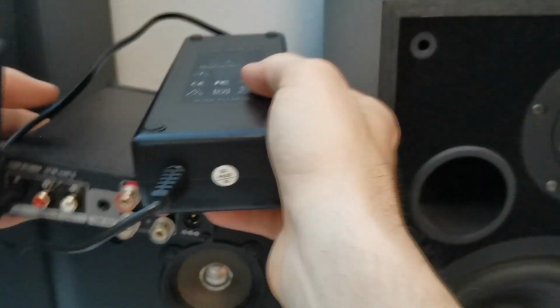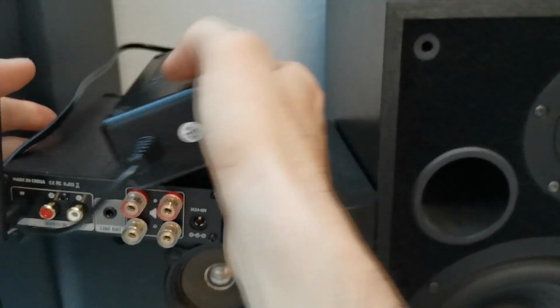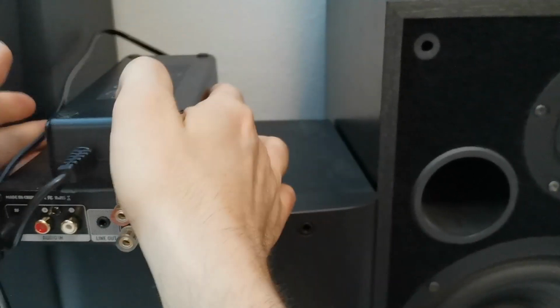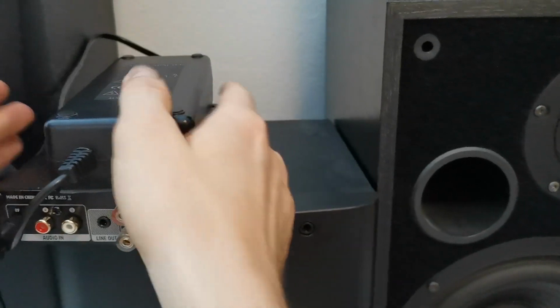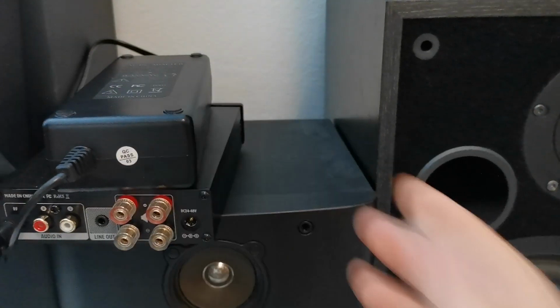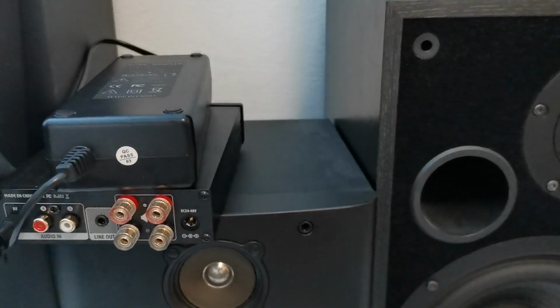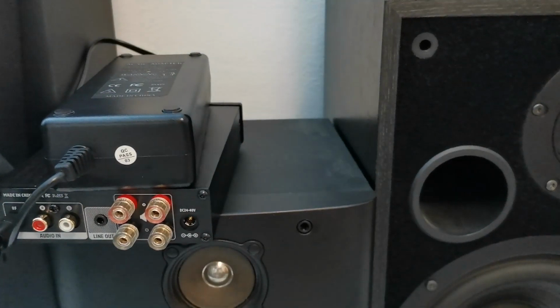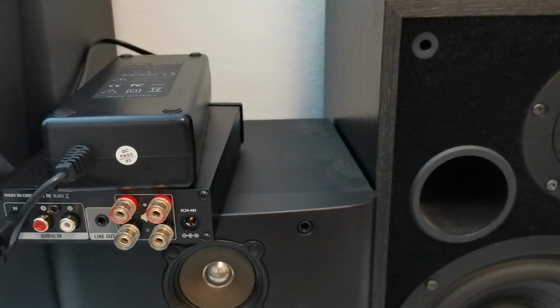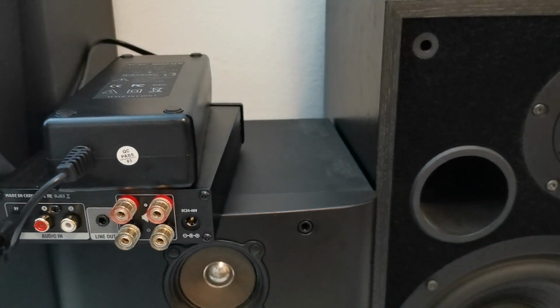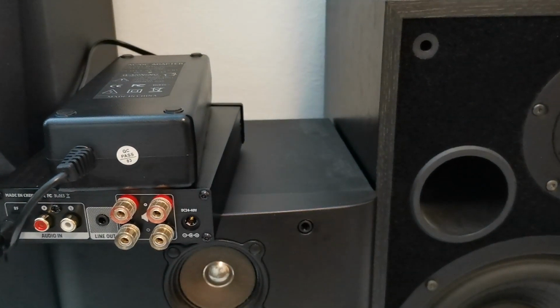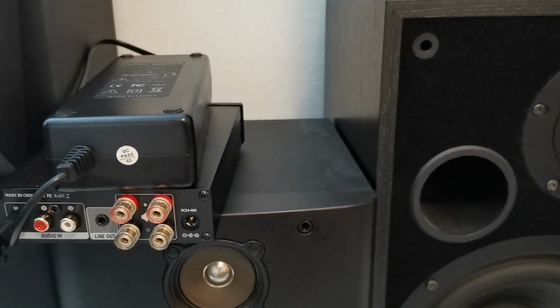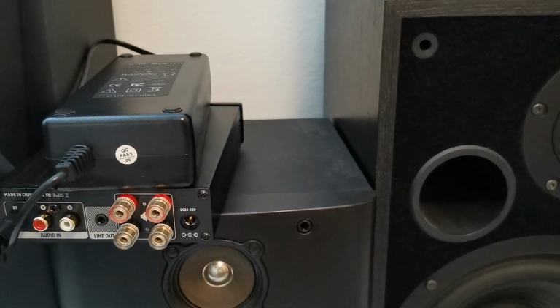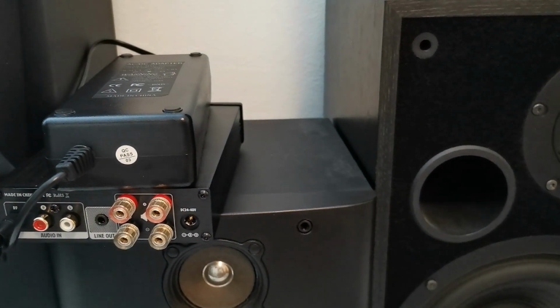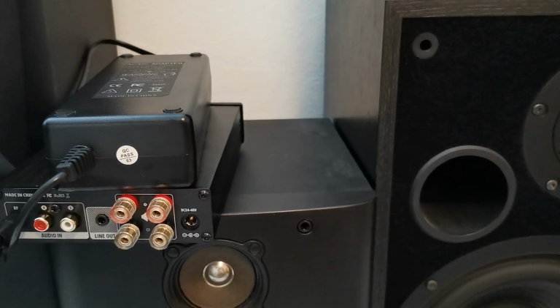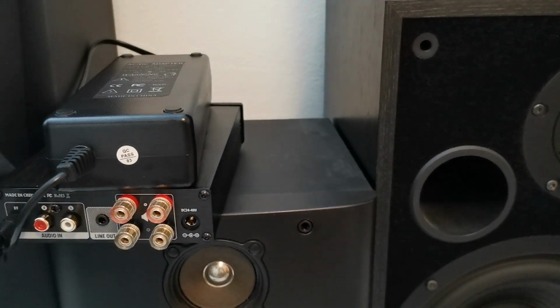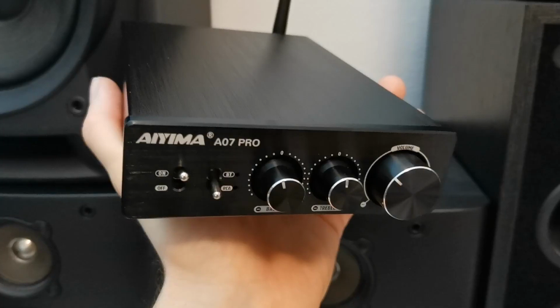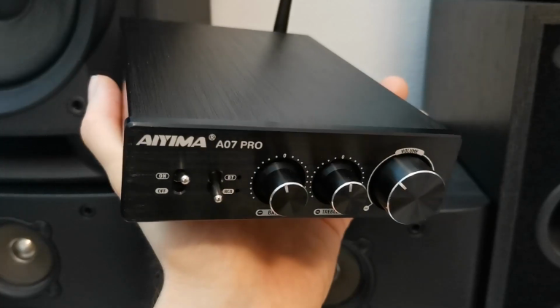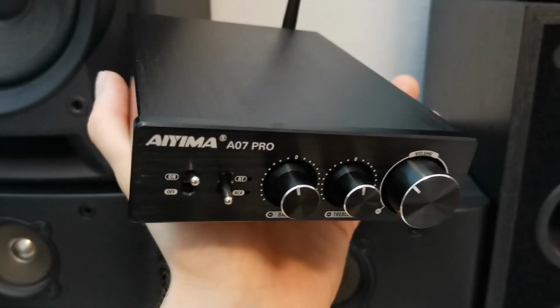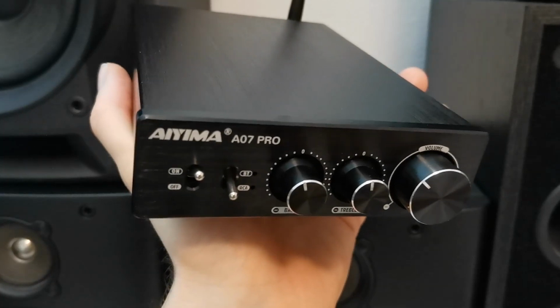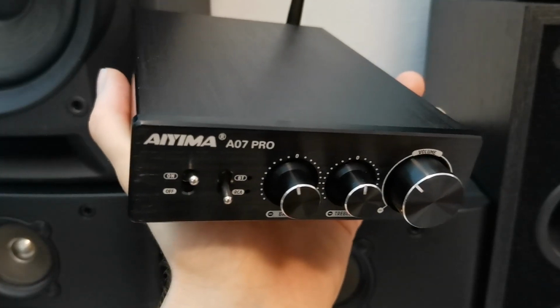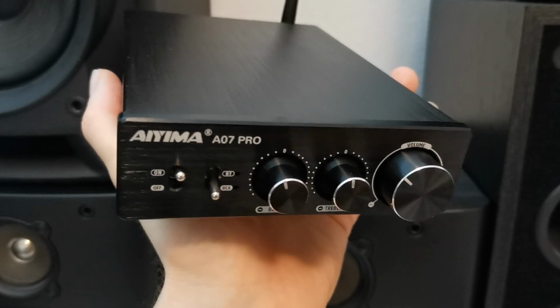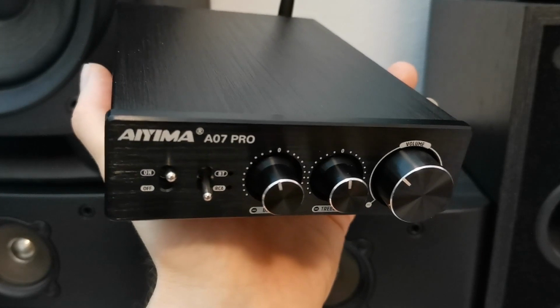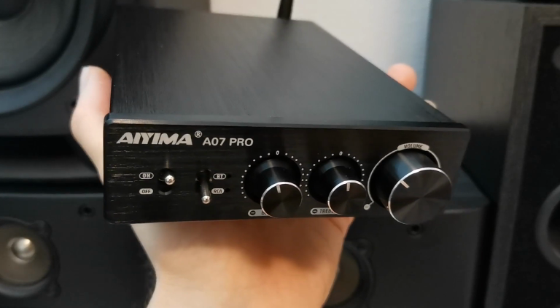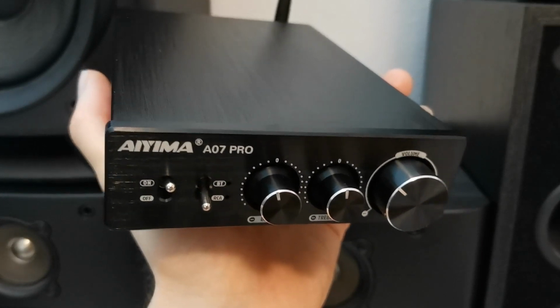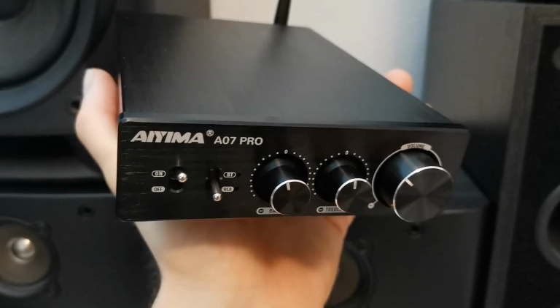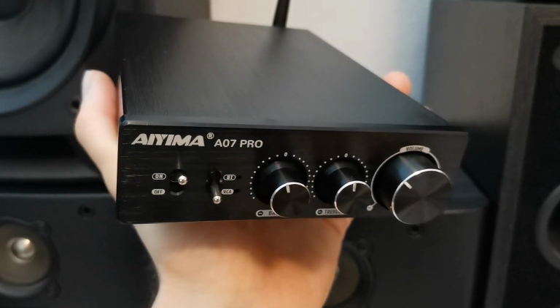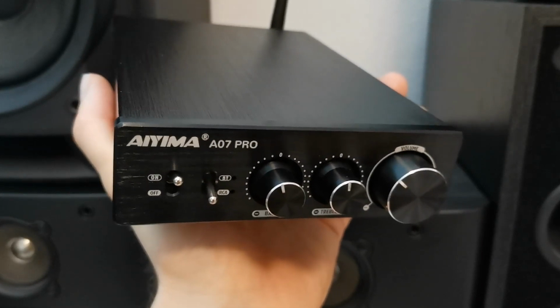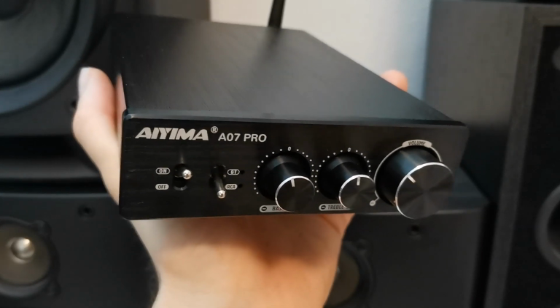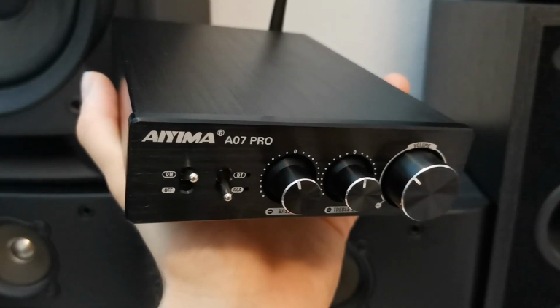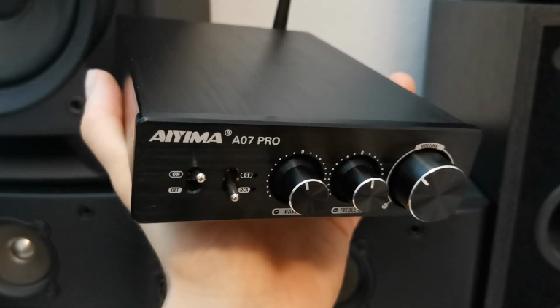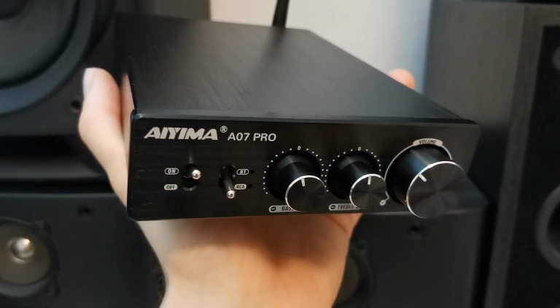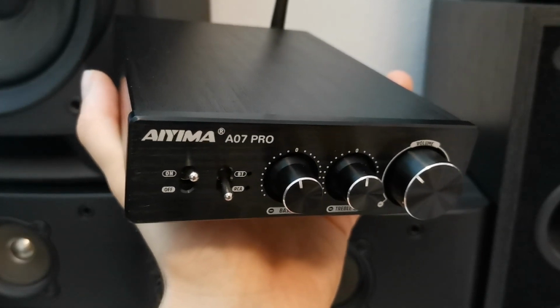So let me do some tests and see how this thing sounds. But first let me go back to the unboxing and see what you get inside the box.